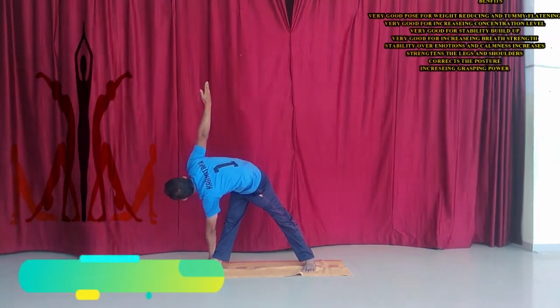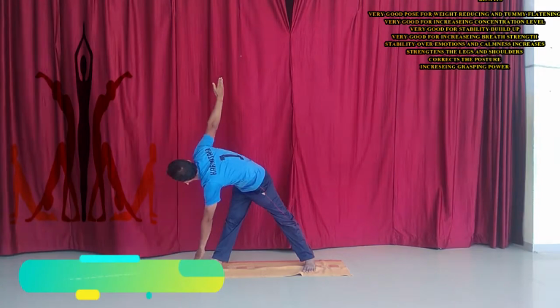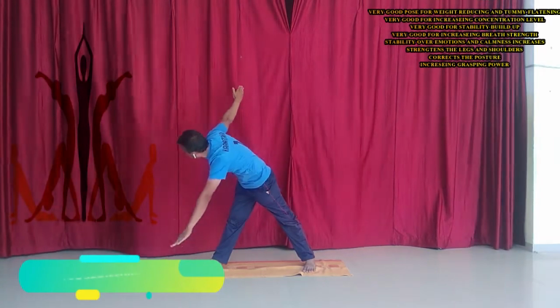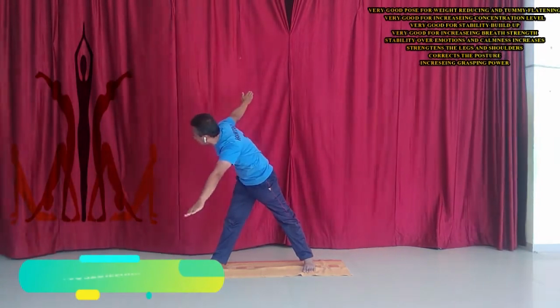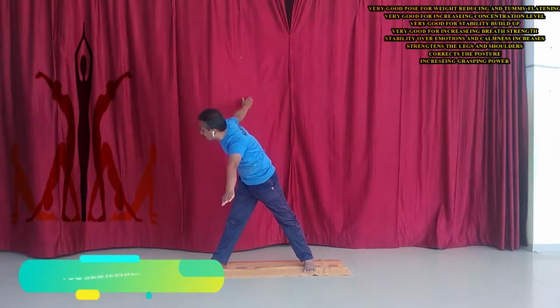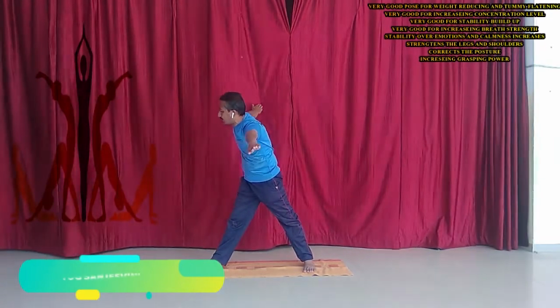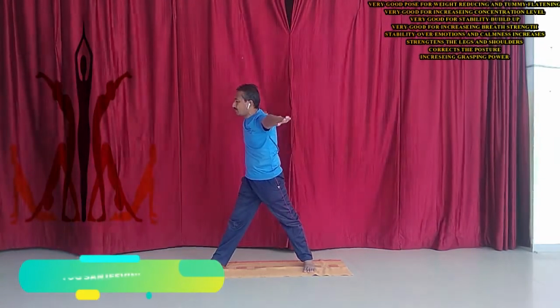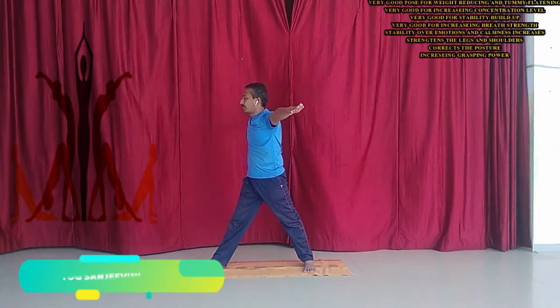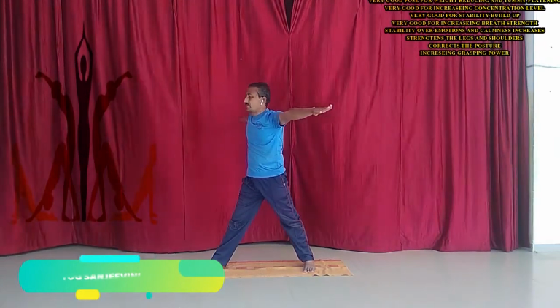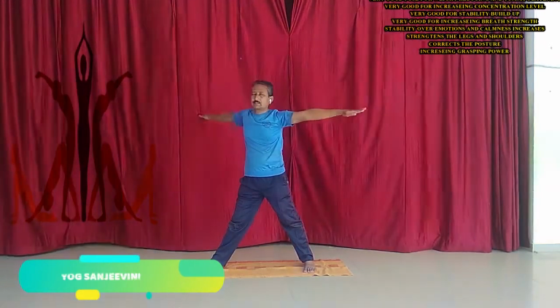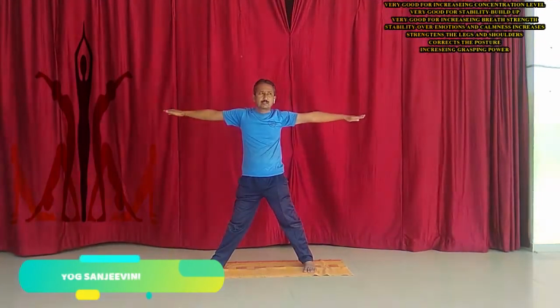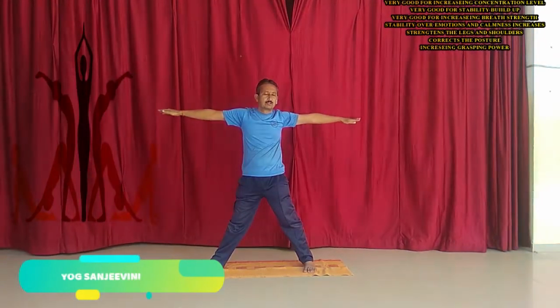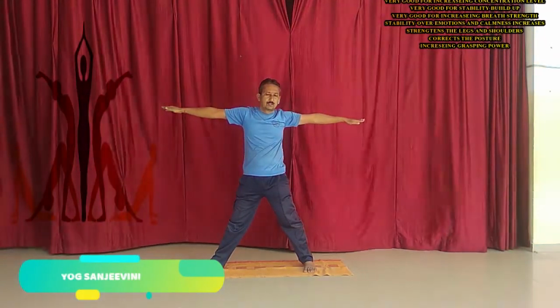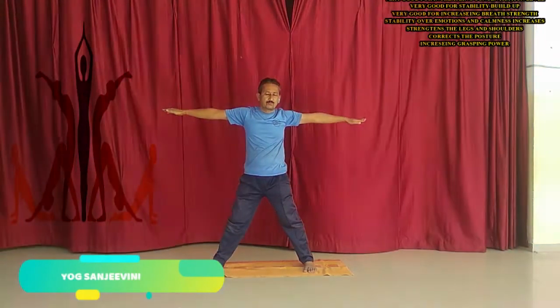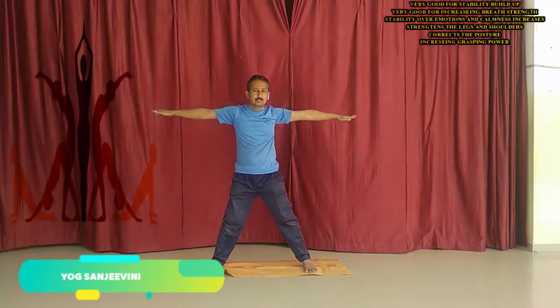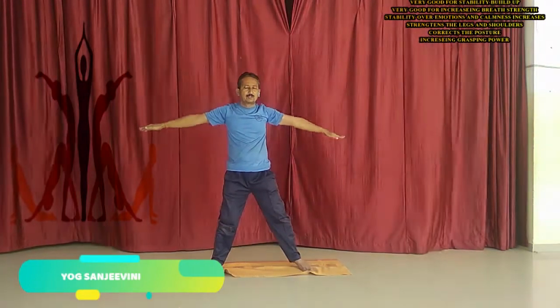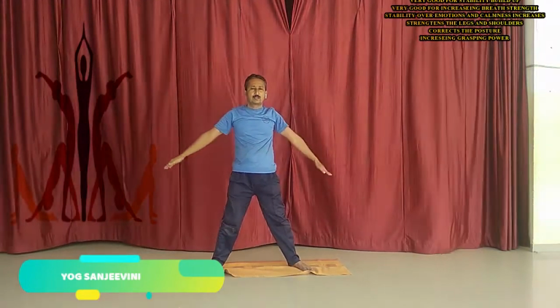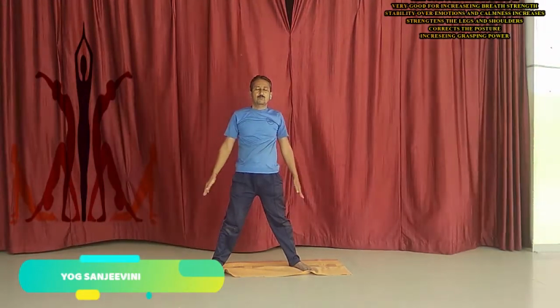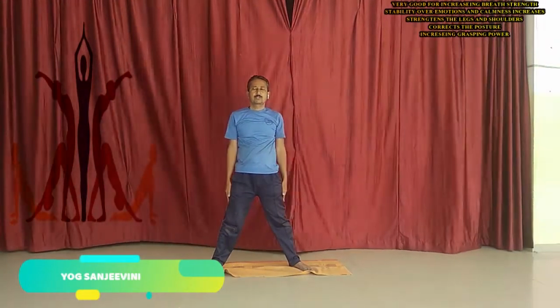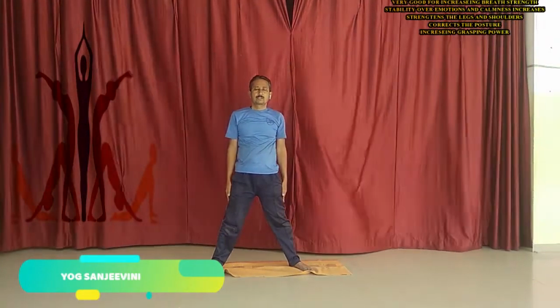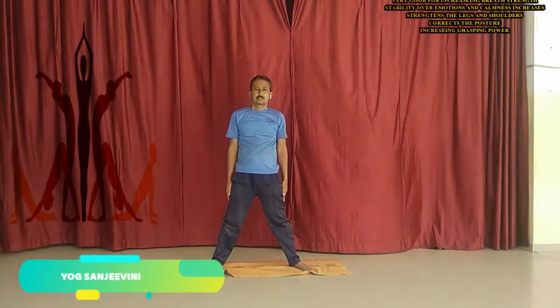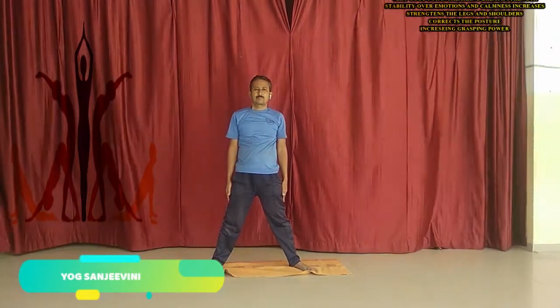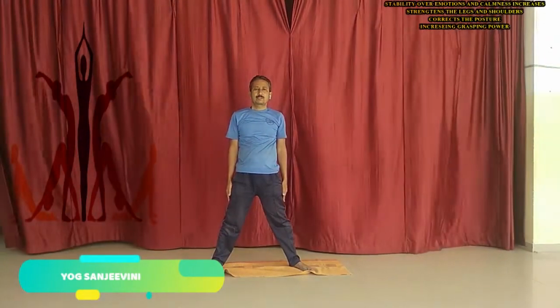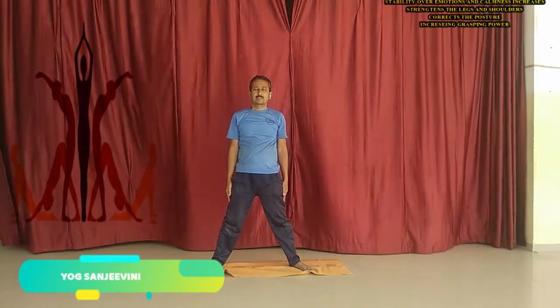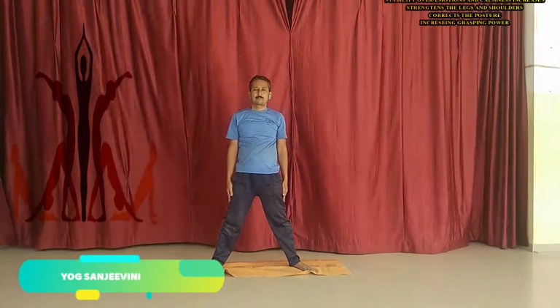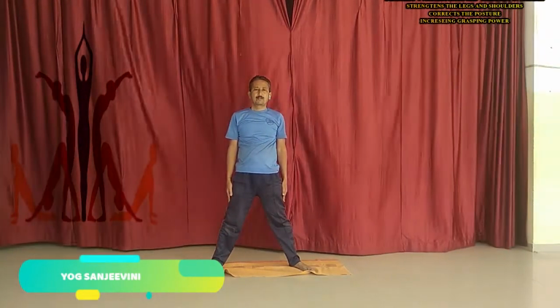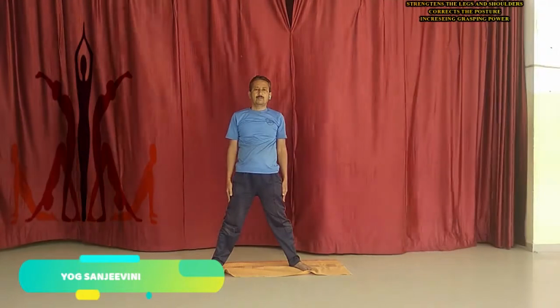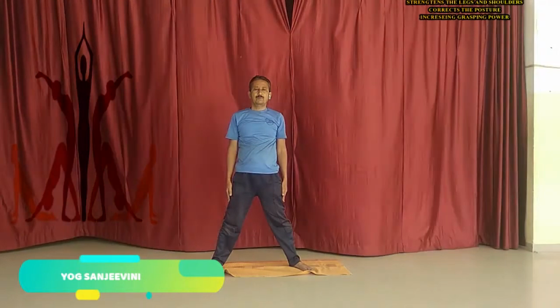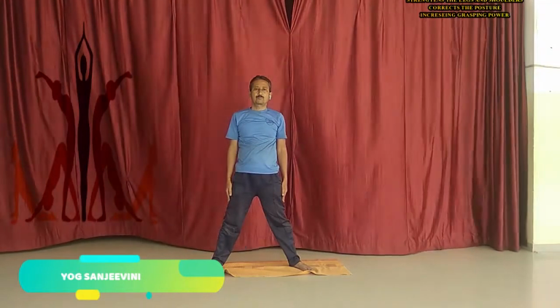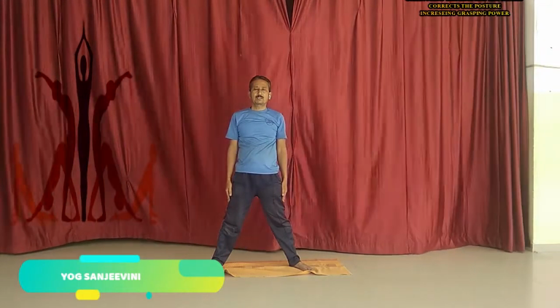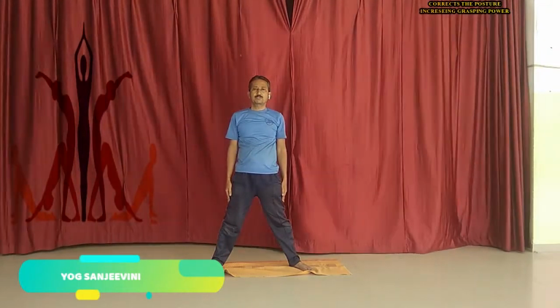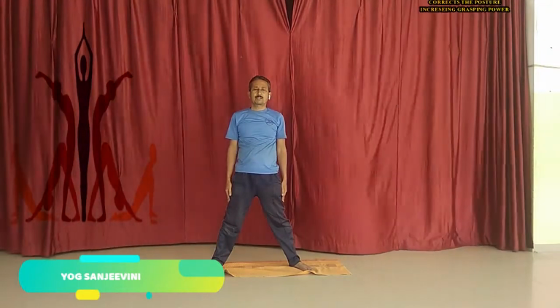Slowly take the breath. Slowly come up and turn the trunk, then come to normal position. Spread out the legs and you can perform this one in the opposite direction.